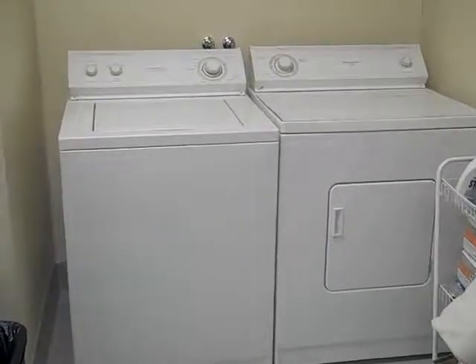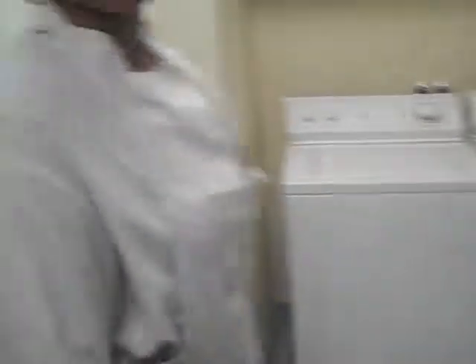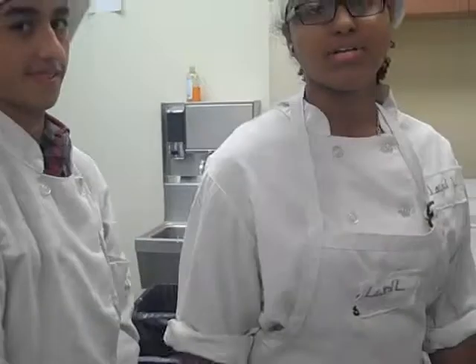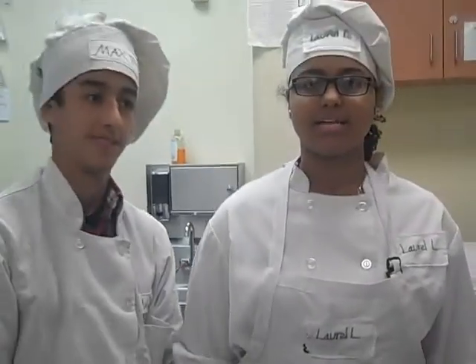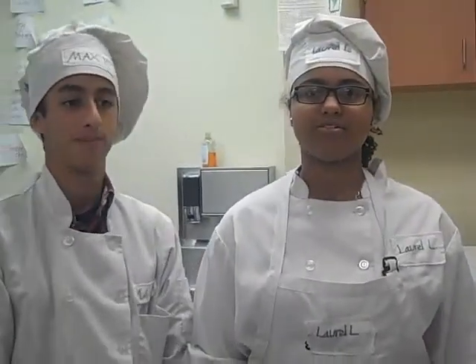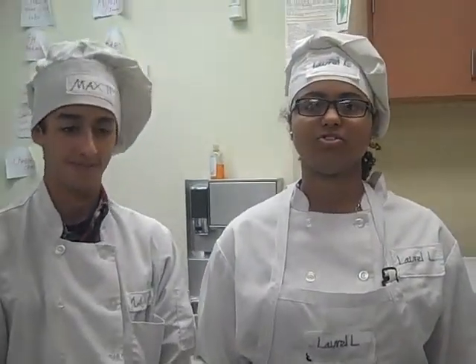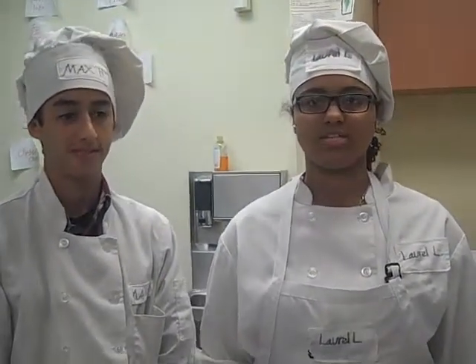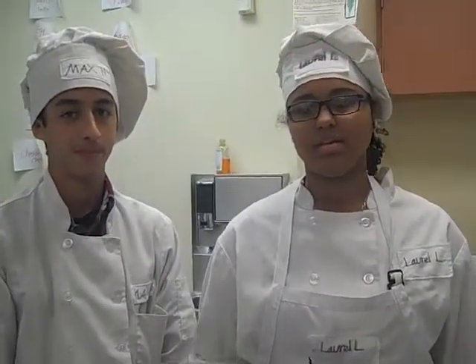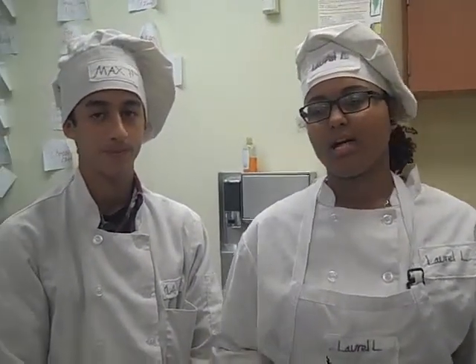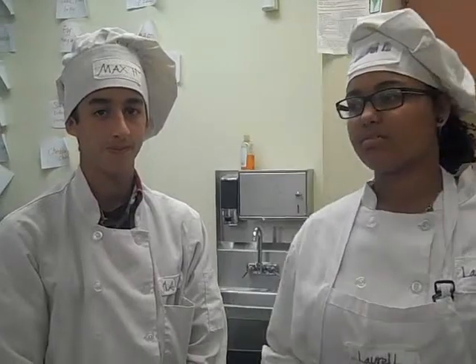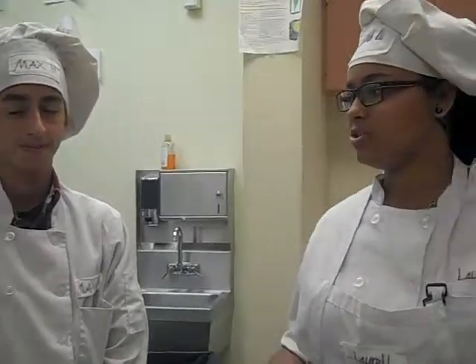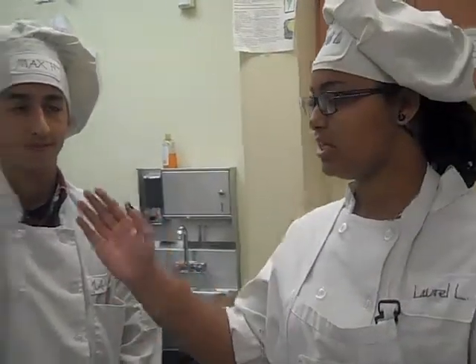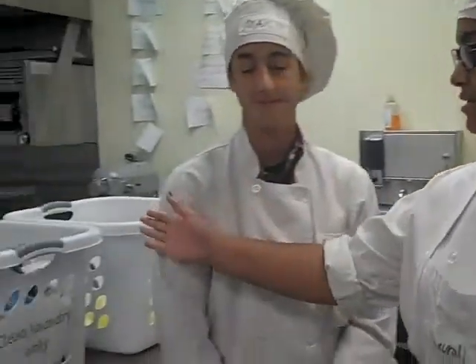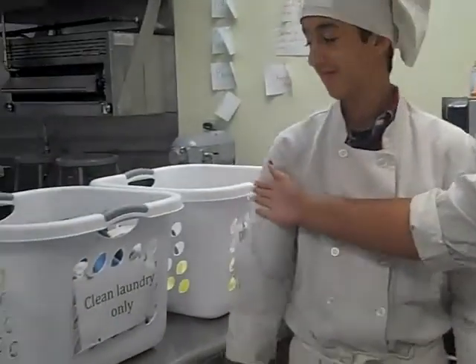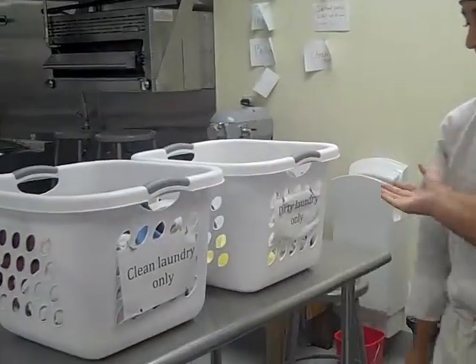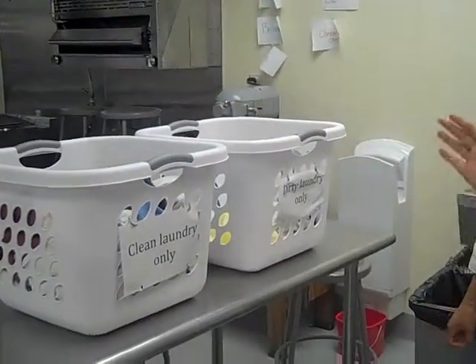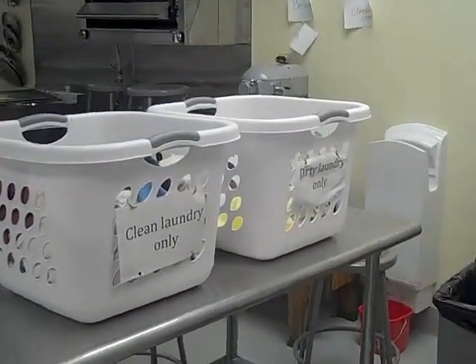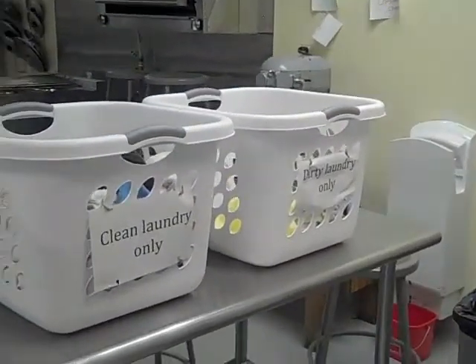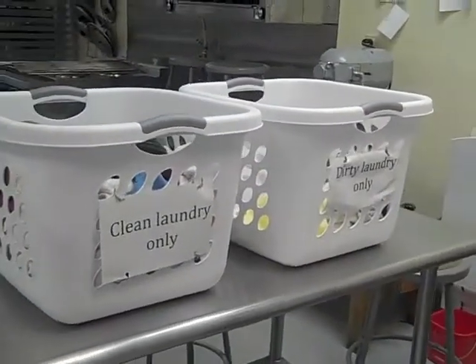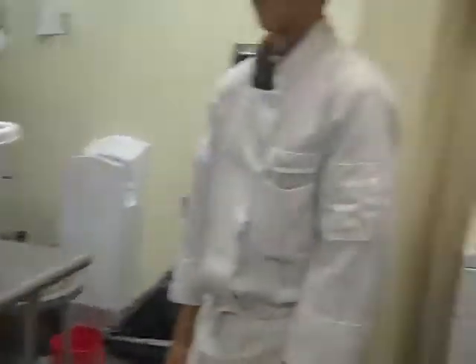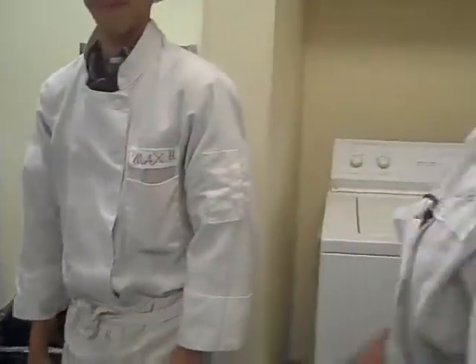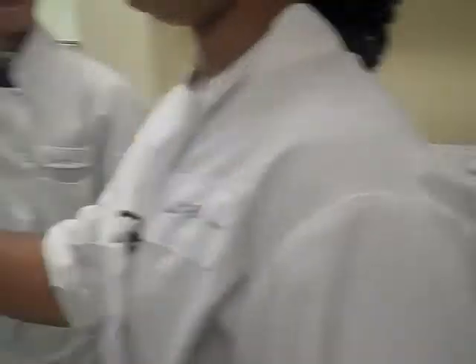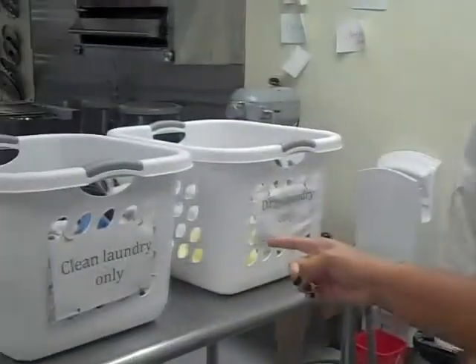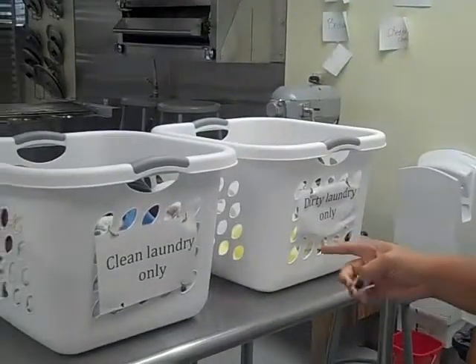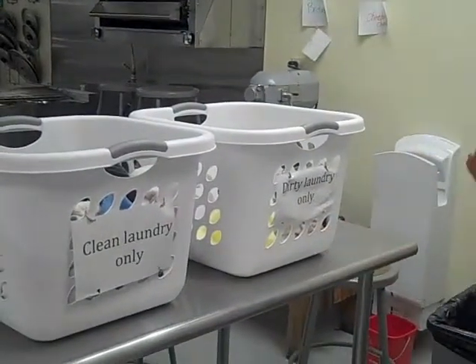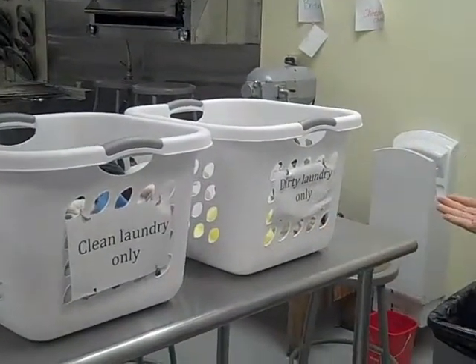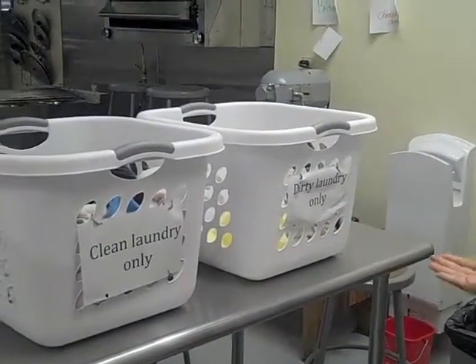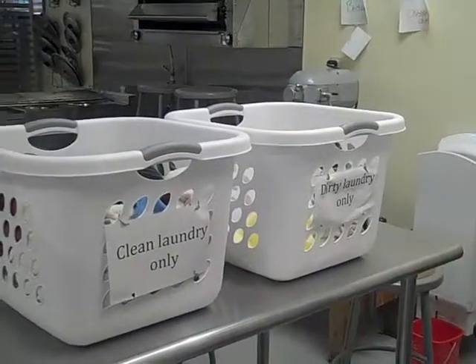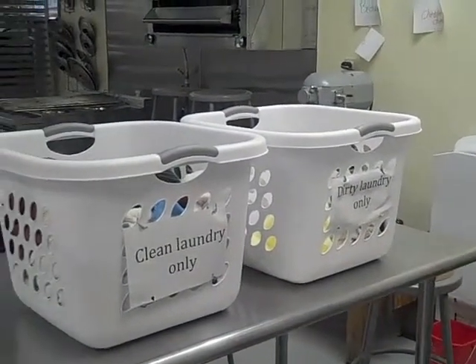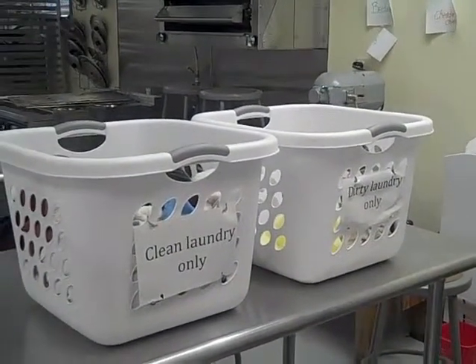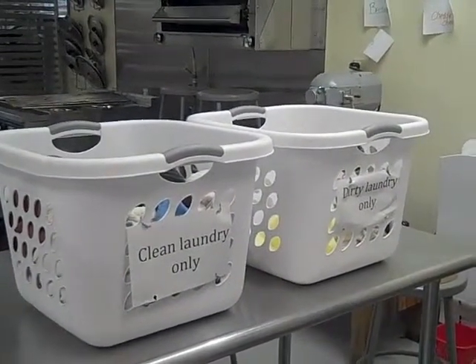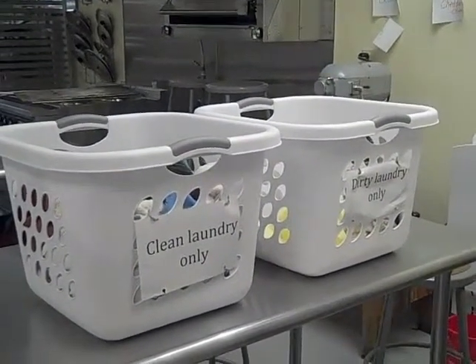Hi, today I'm going to give you a lesson on how to do laundry in this kitchen. Now first of all, usually these laundry baskets are on these machines. One says clean laundry and the other says dirty laundry. So it's best to put the right stuff in the appropriate places.